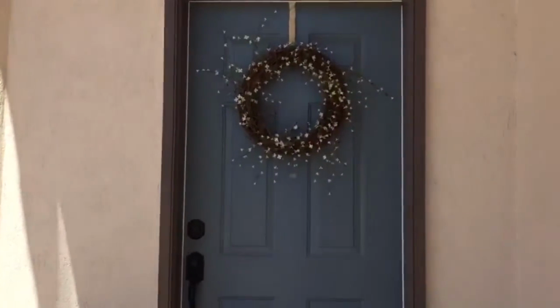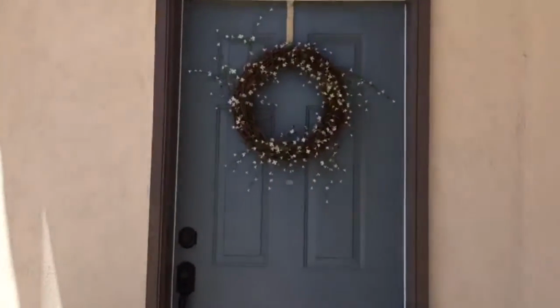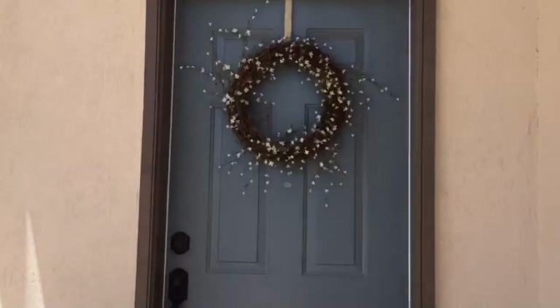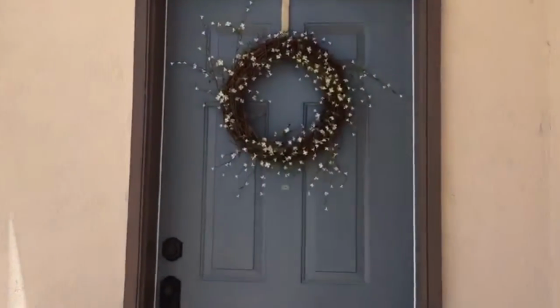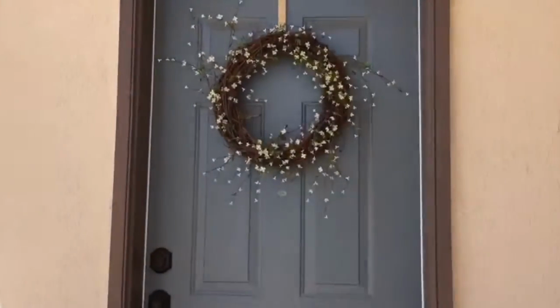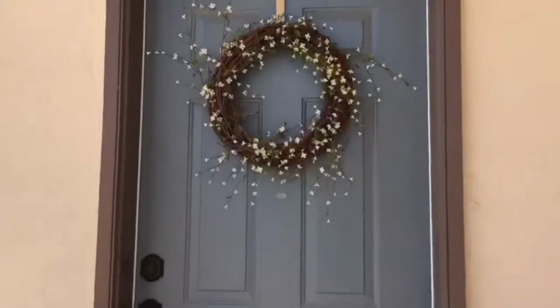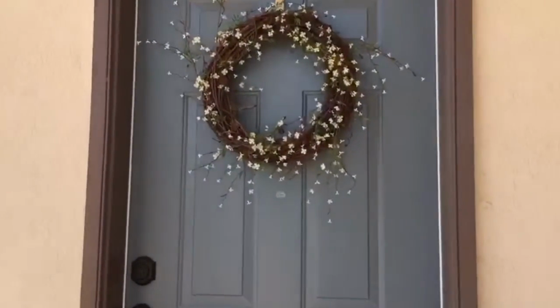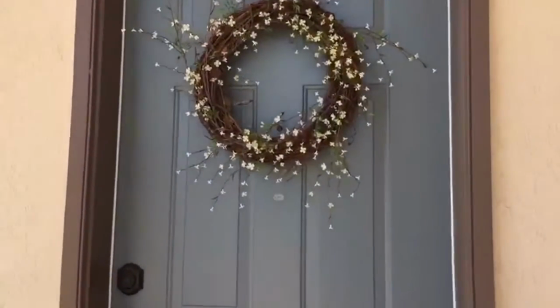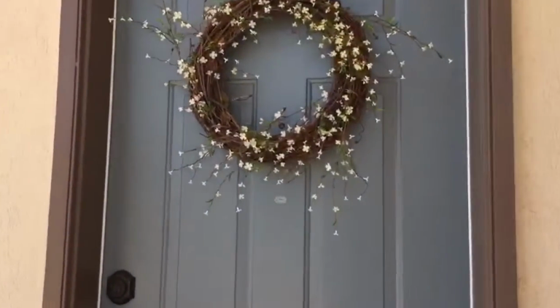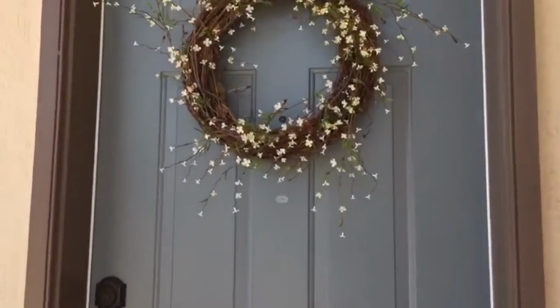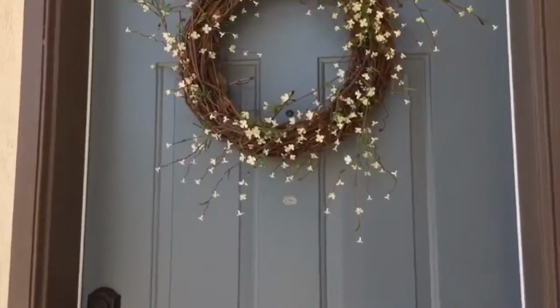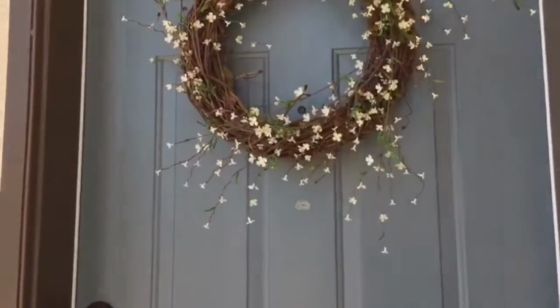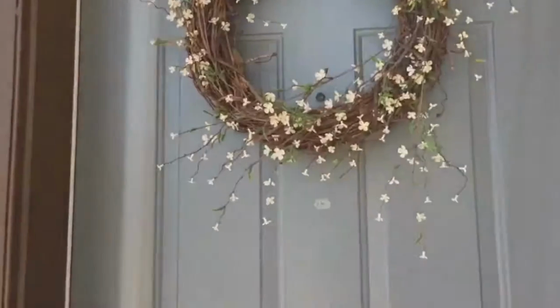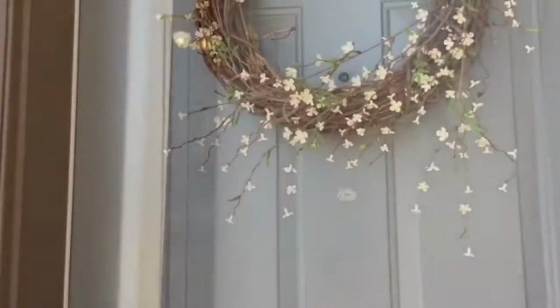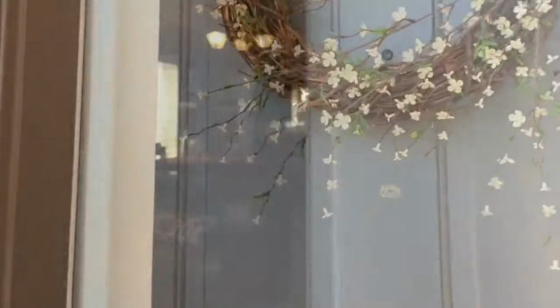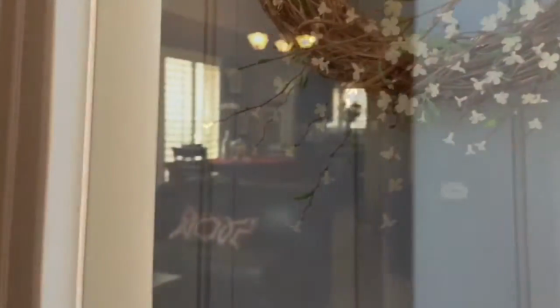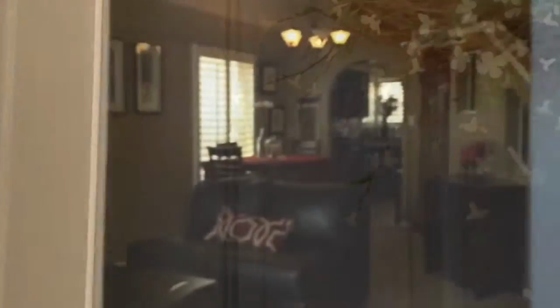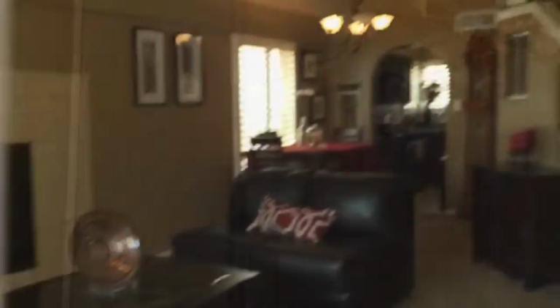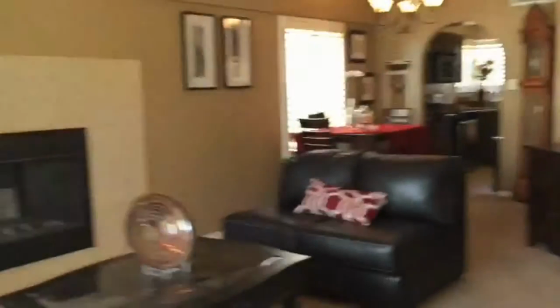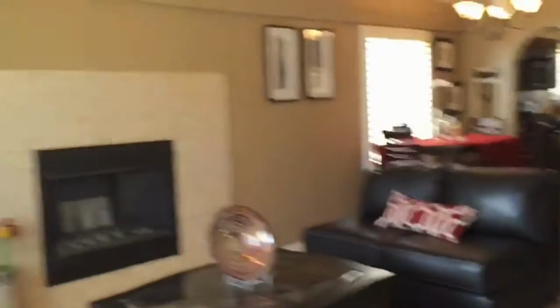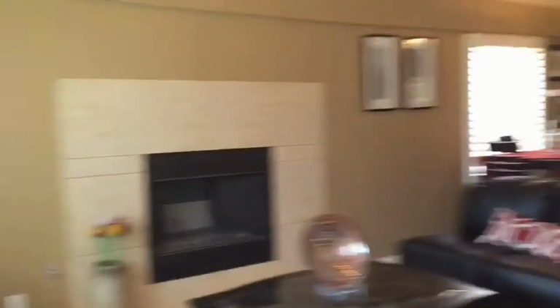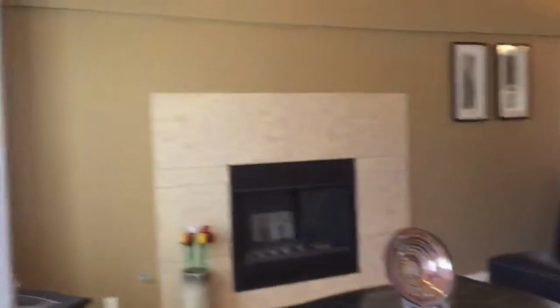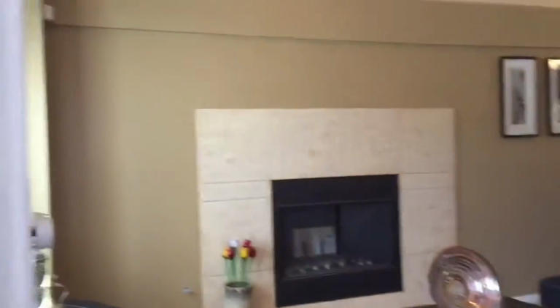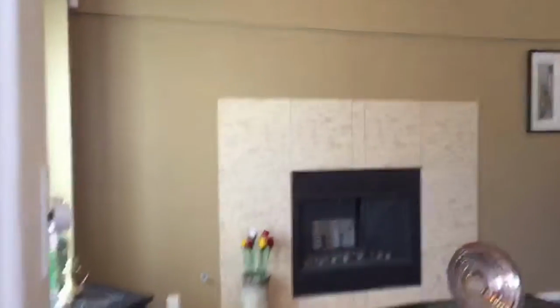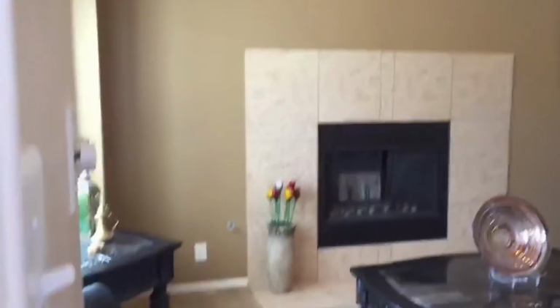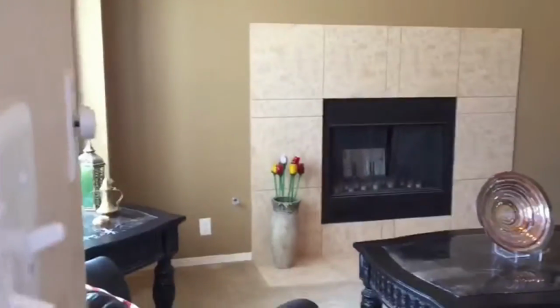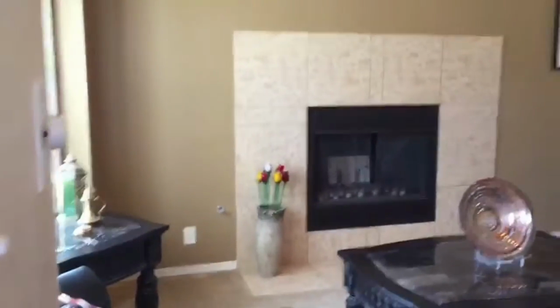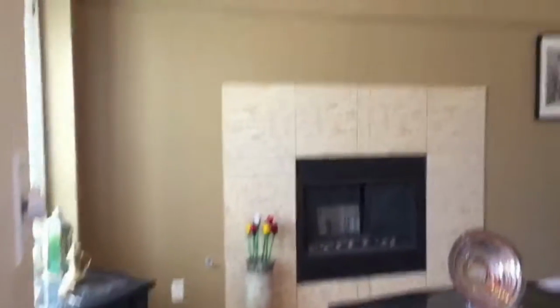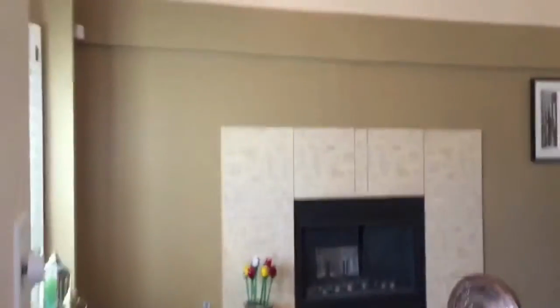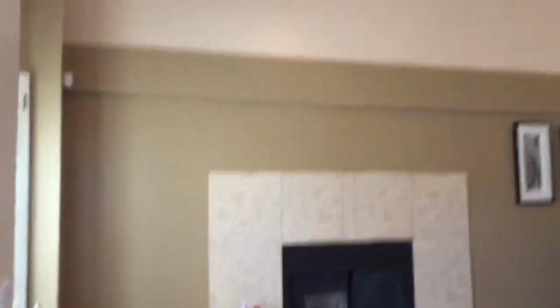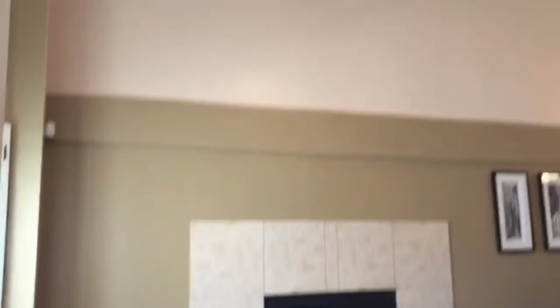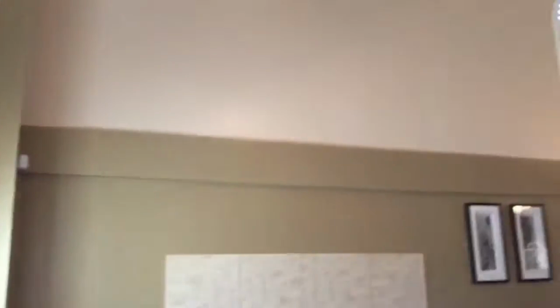Let's come inside and check out the beautiful upgrades this home has to offer, such as custom shutters, modern colors, and upgraded lighting.